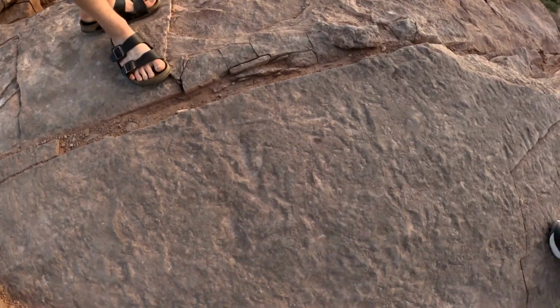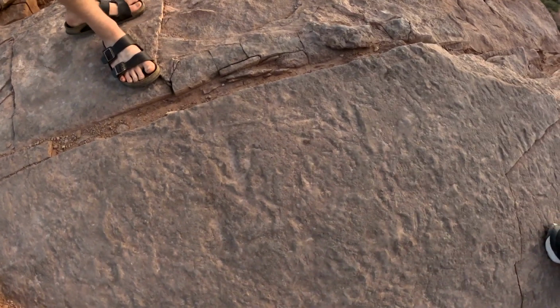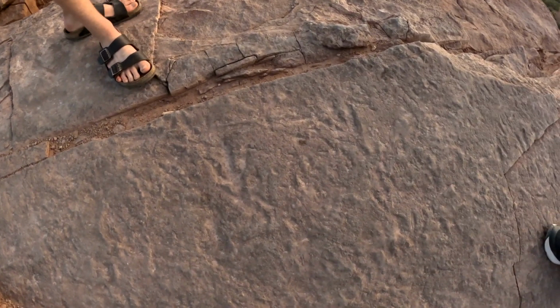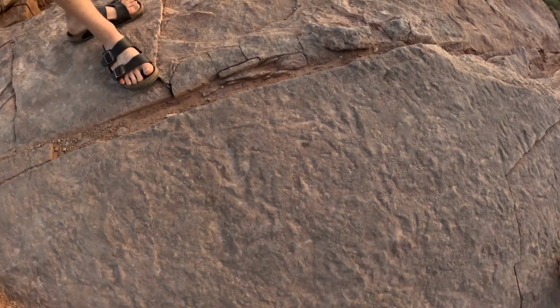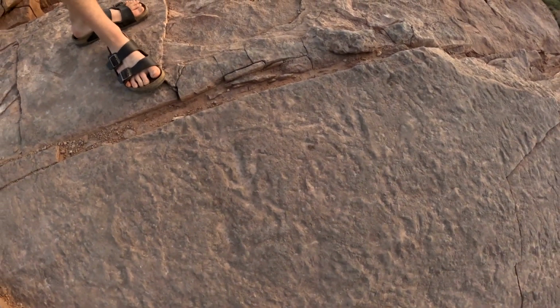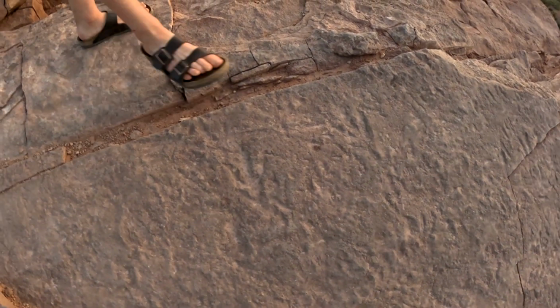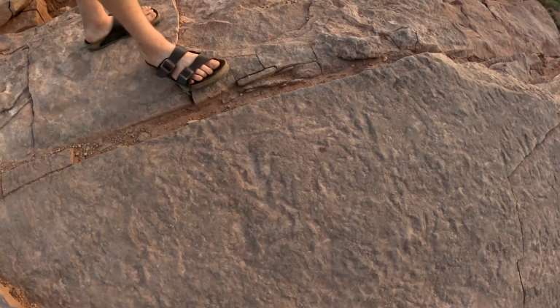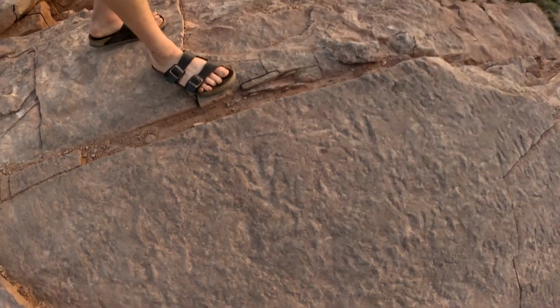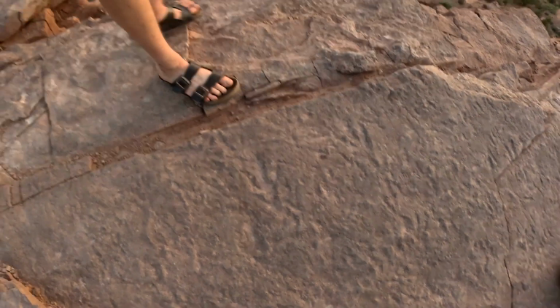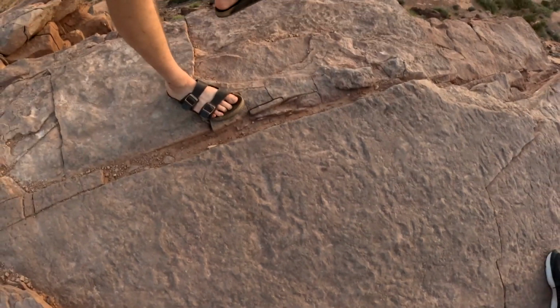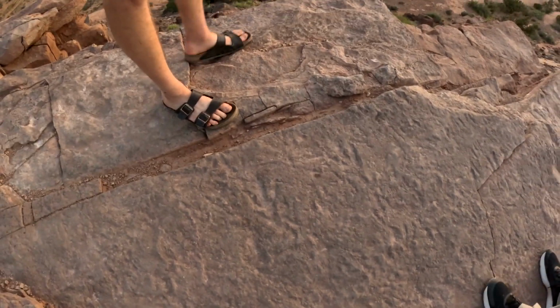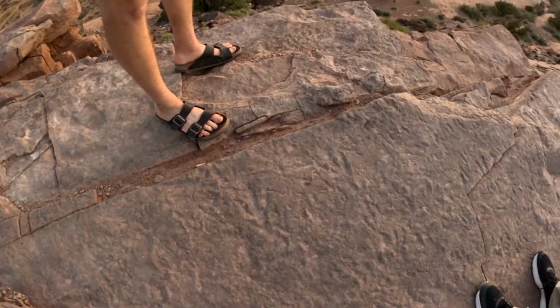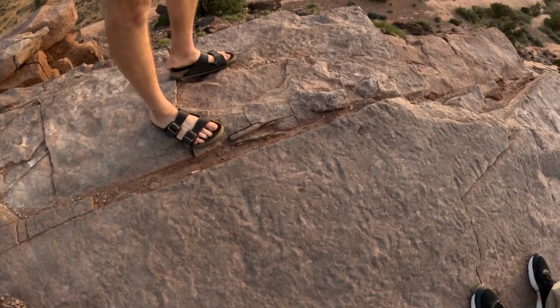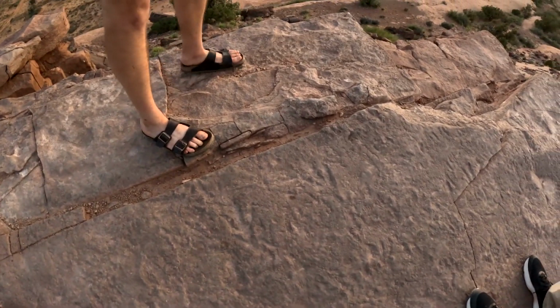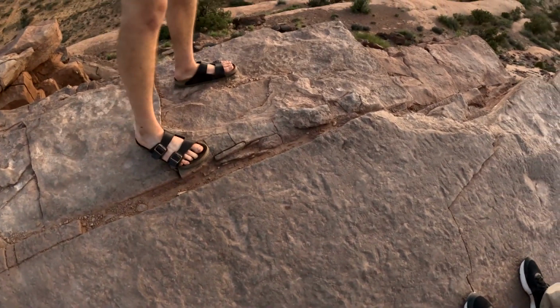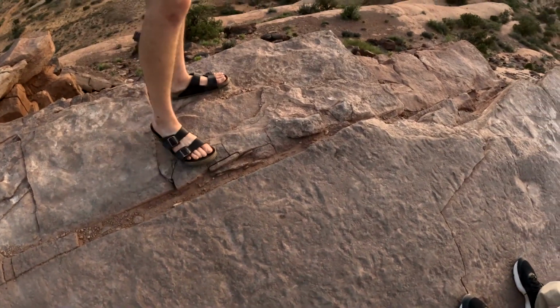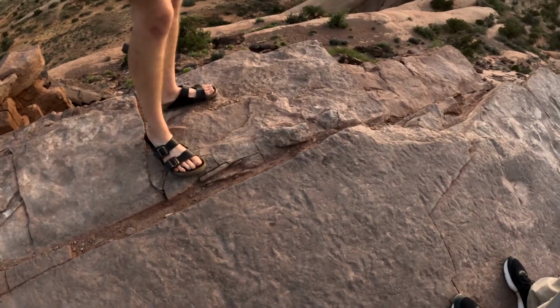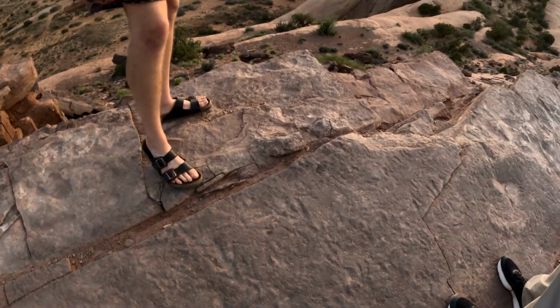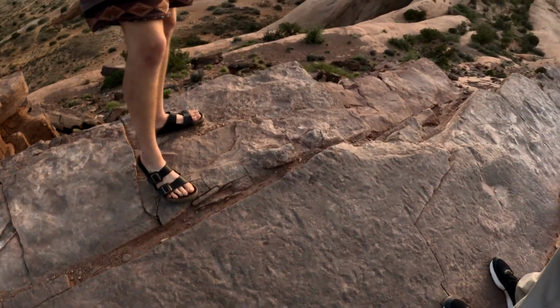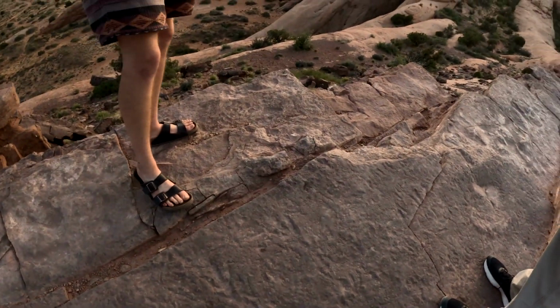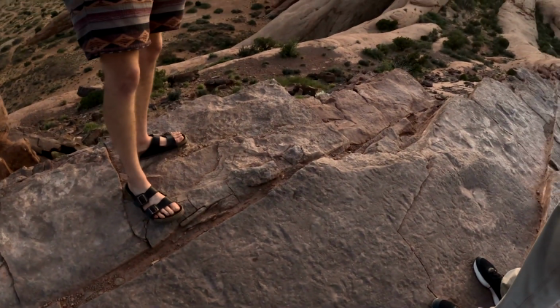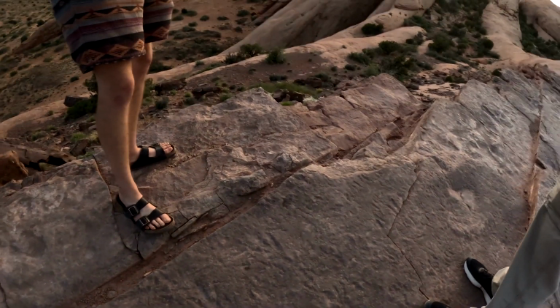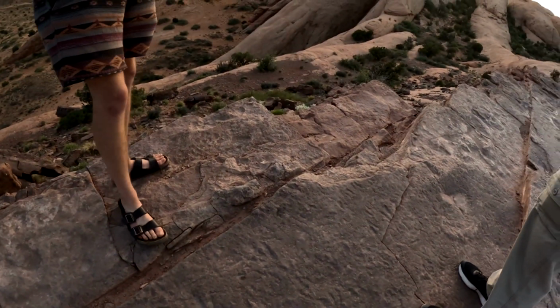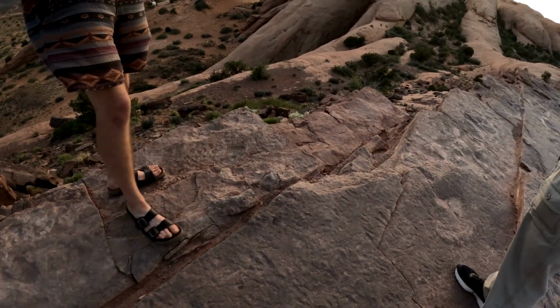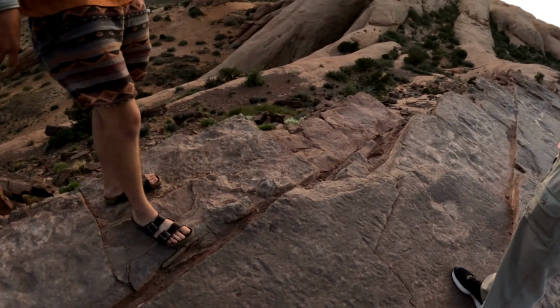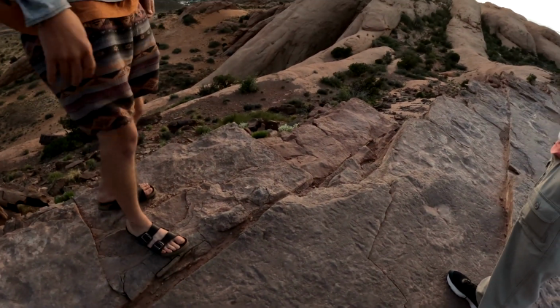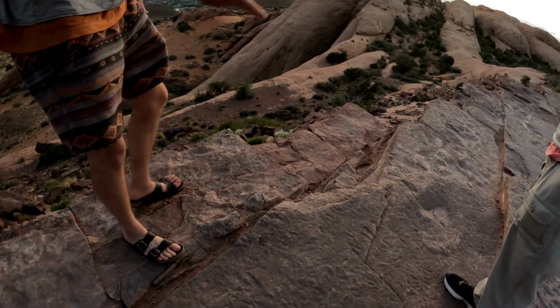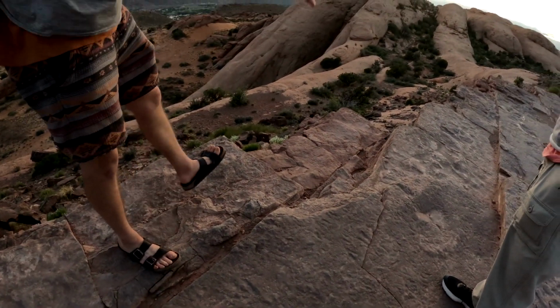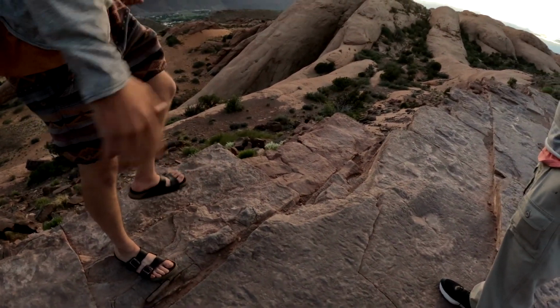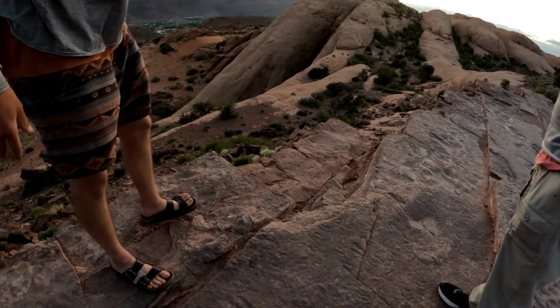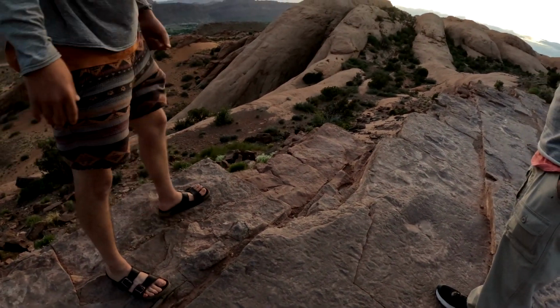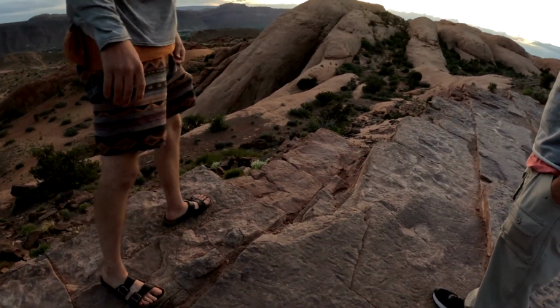This is mudstone that we're currently standing on. So at one point it was sand, and then the mud came in and mixed with it, which is why there are dinosaur tracks preserved here.